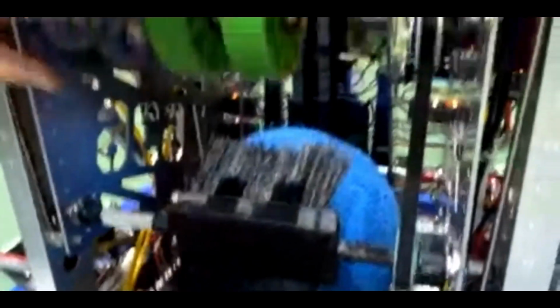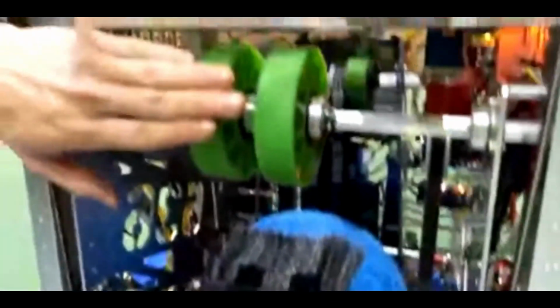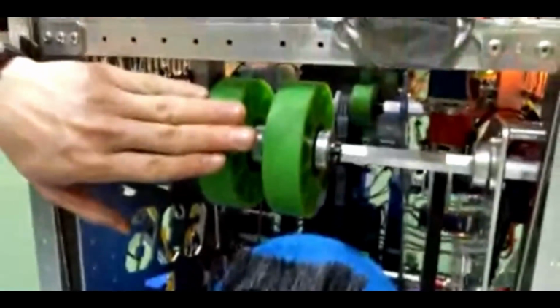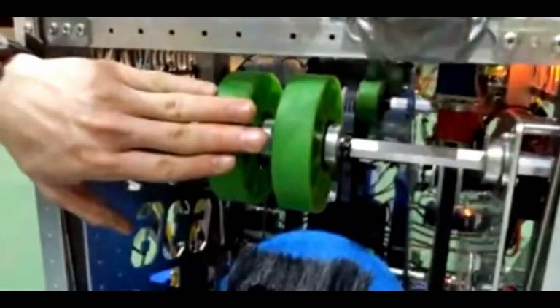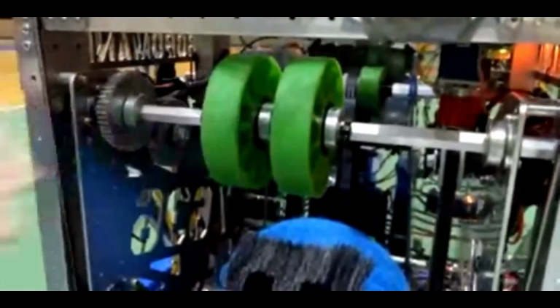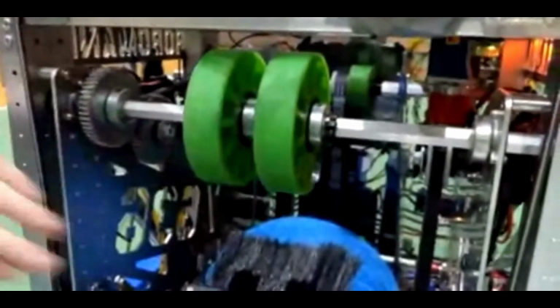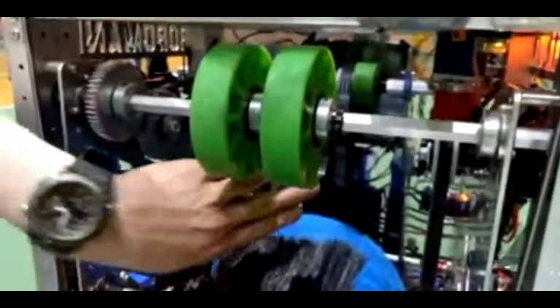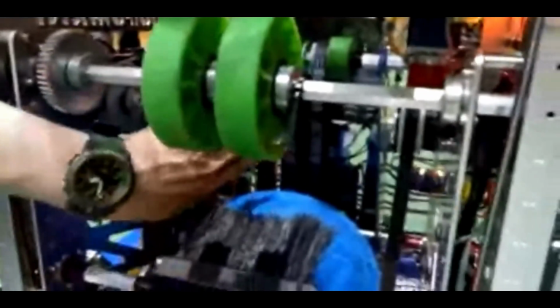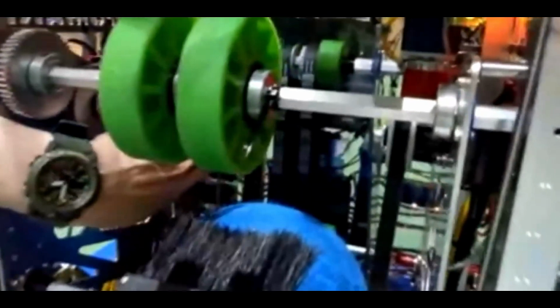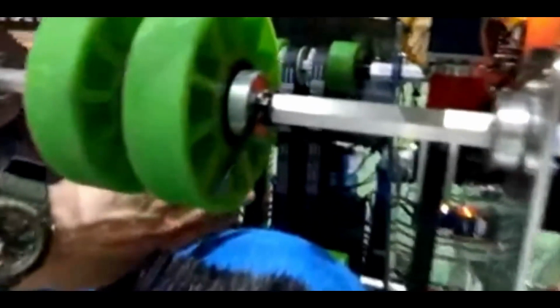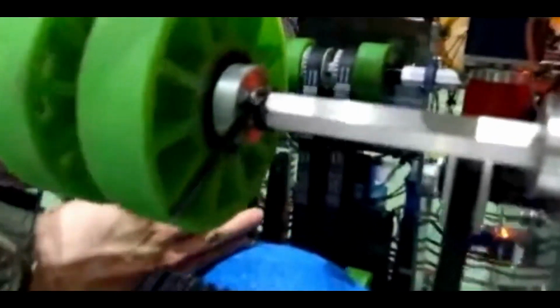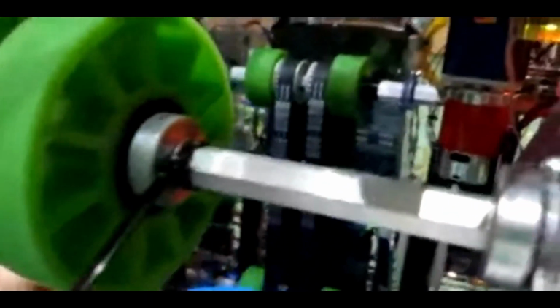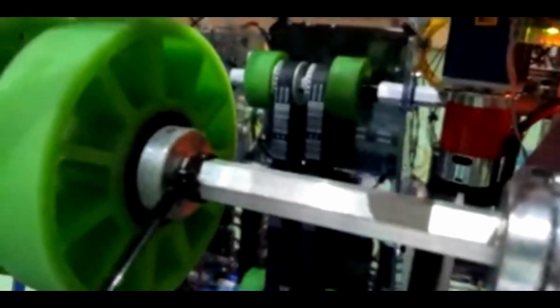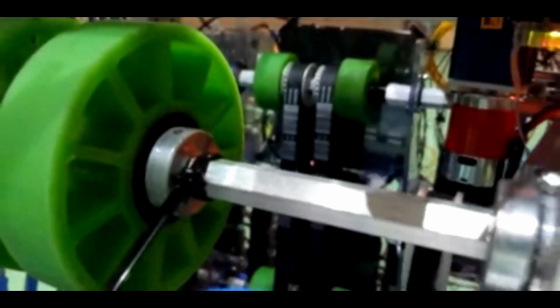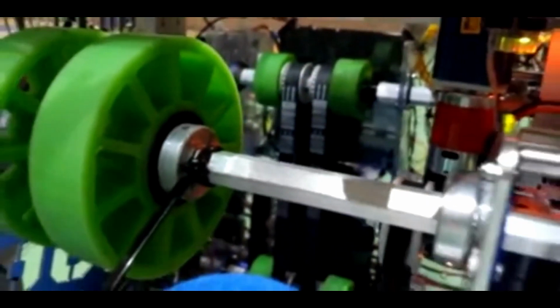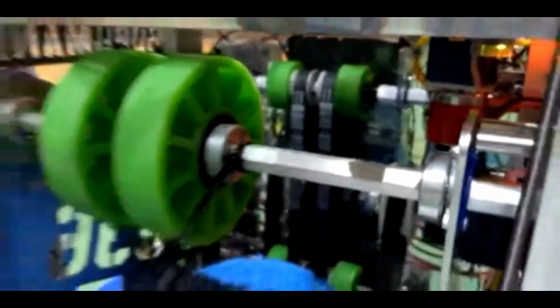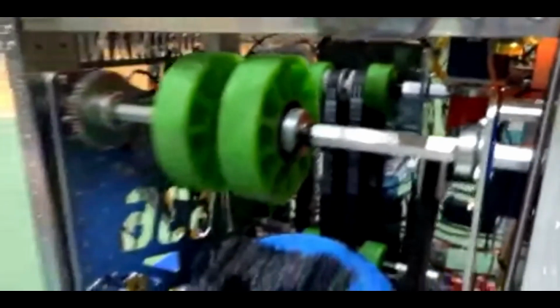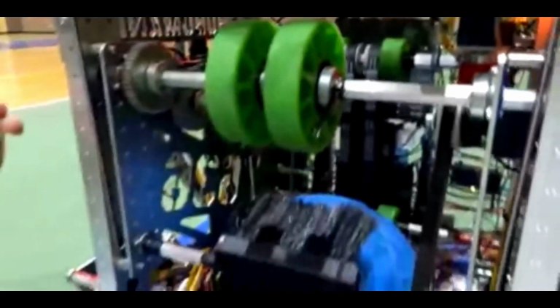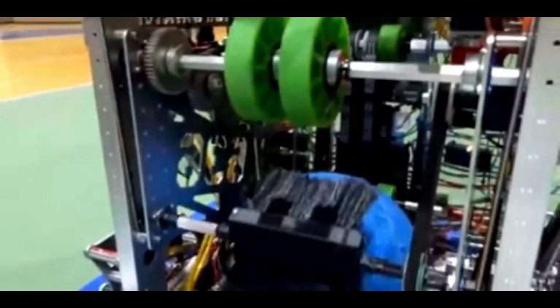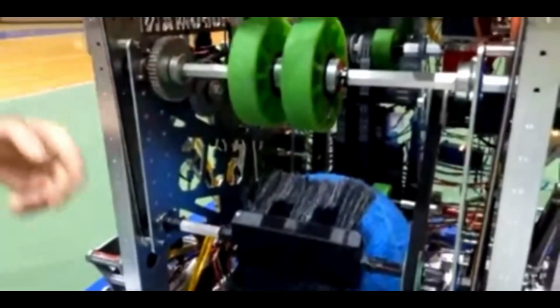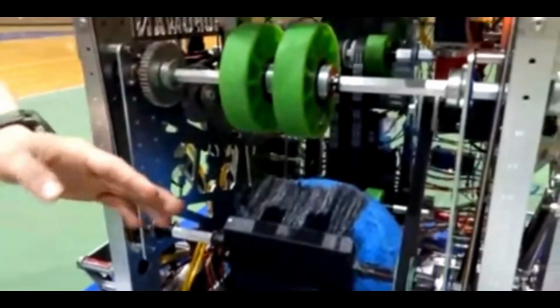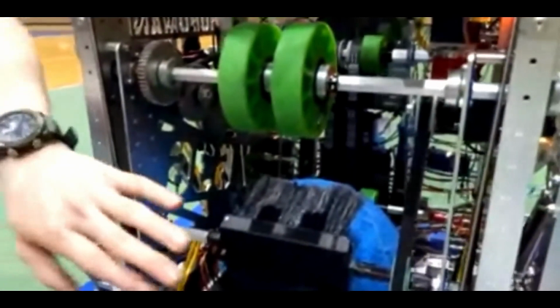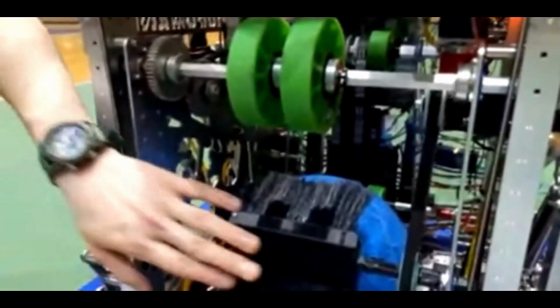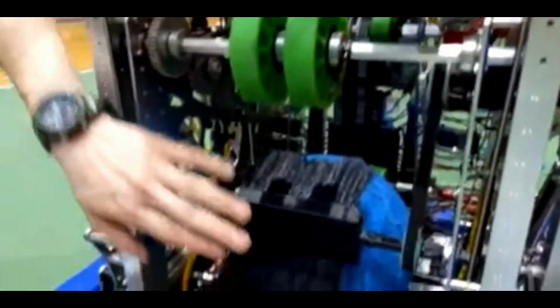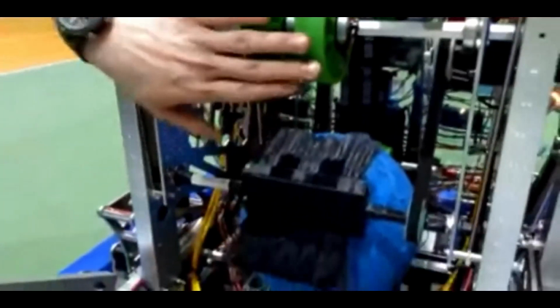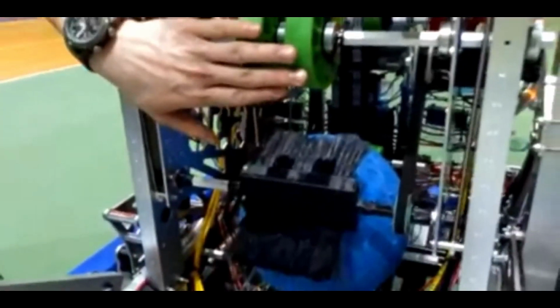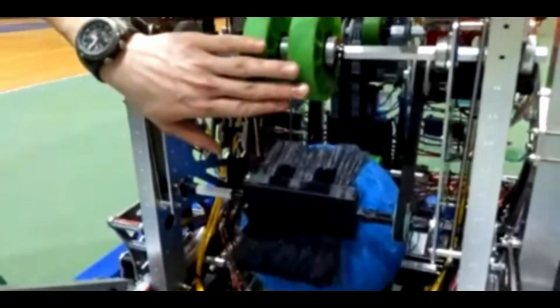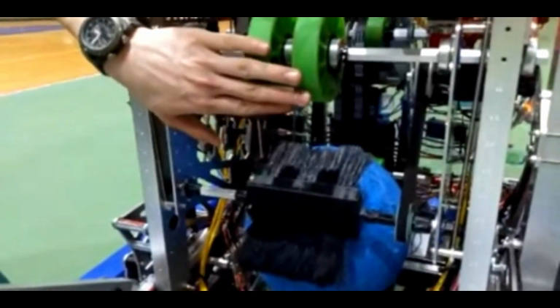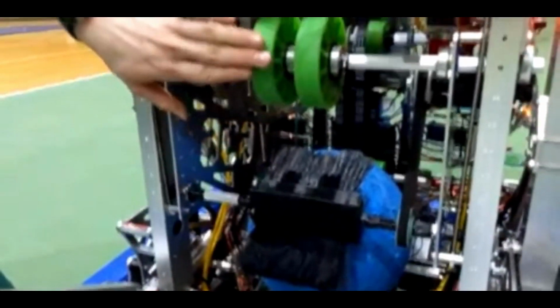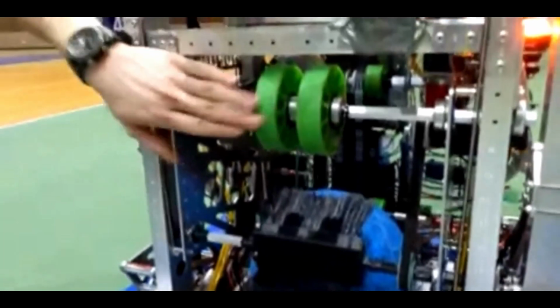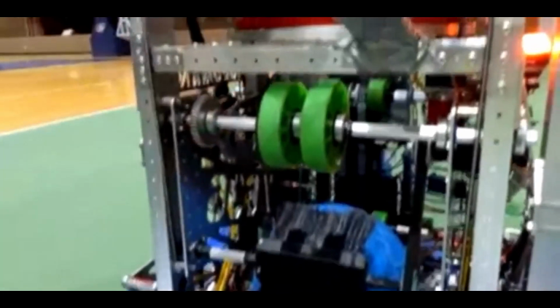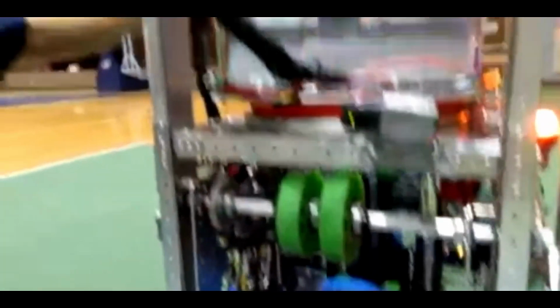There are two flex wheels — another one on the inside — powered by a separate motor. Once we're sure the cargo is in position, acting as a safety mechanism, we power it up and it travels to the shooter.